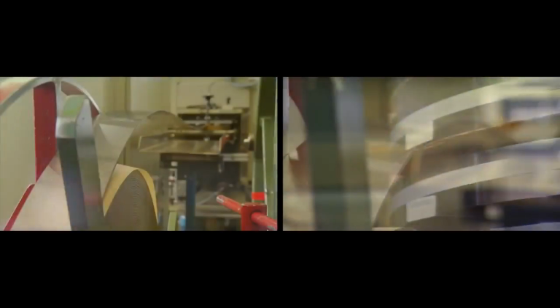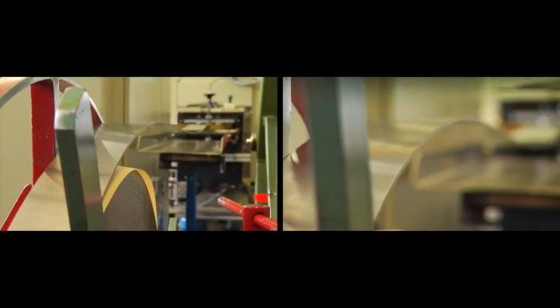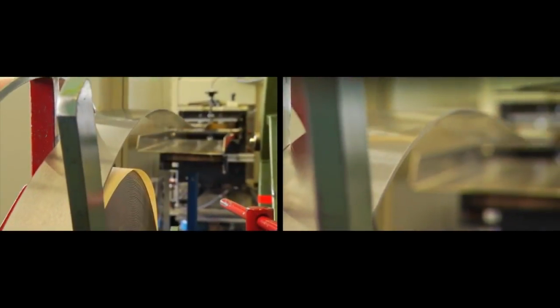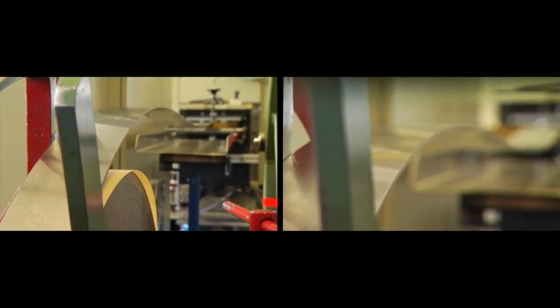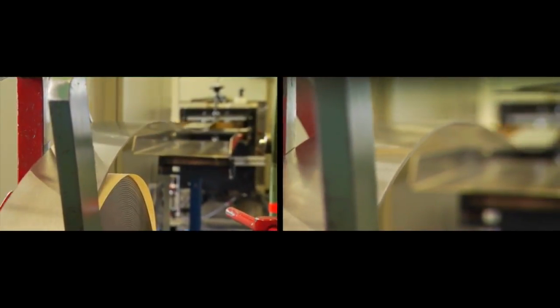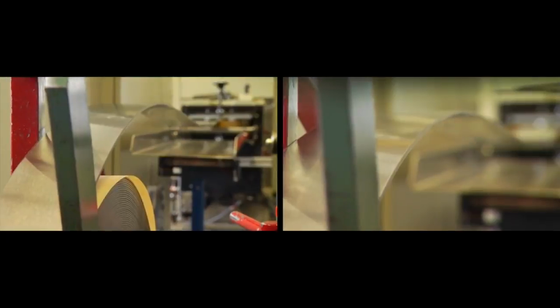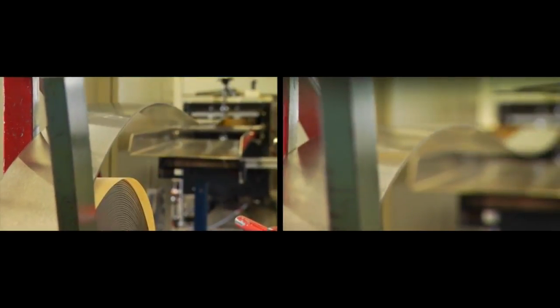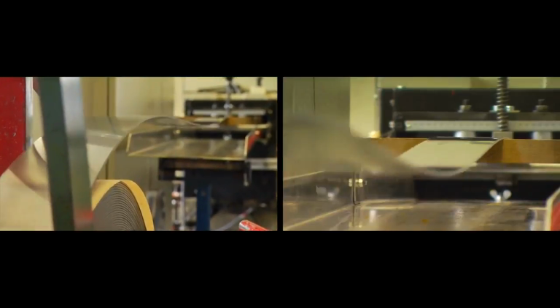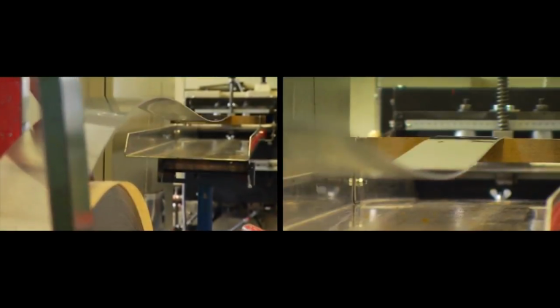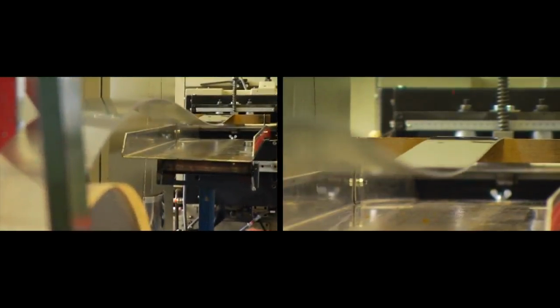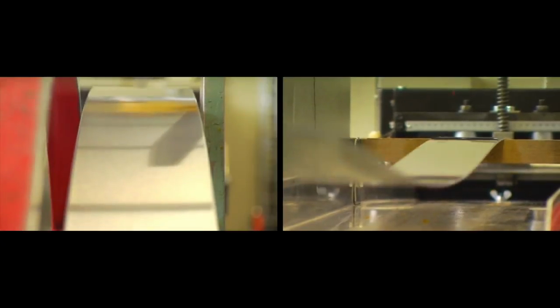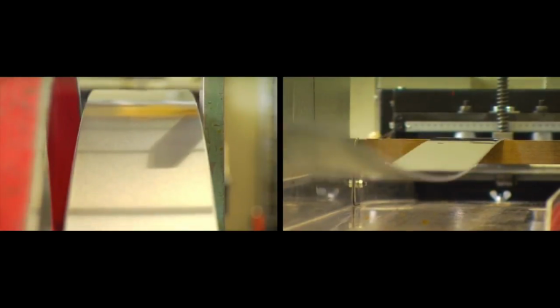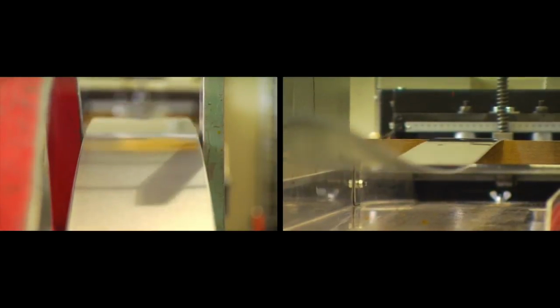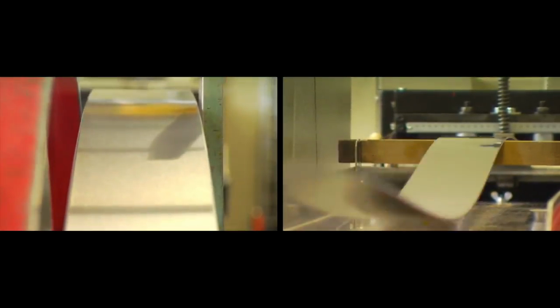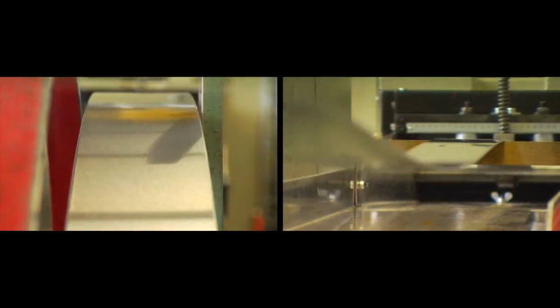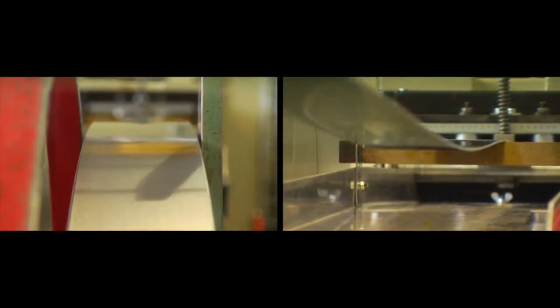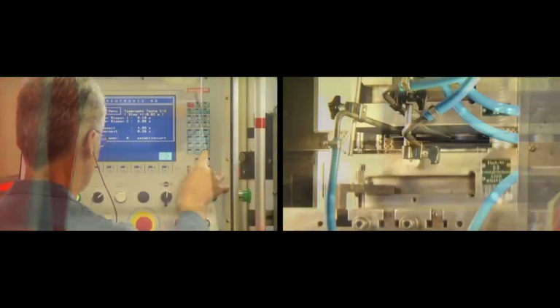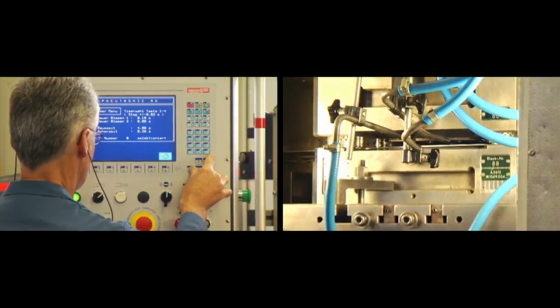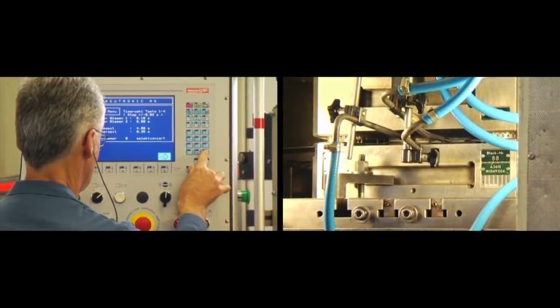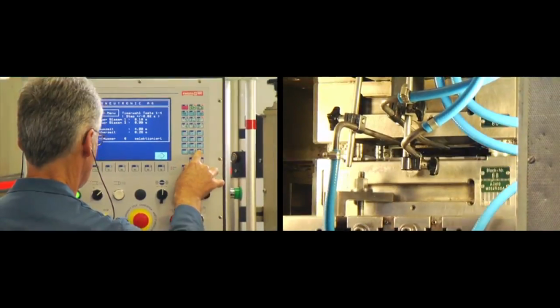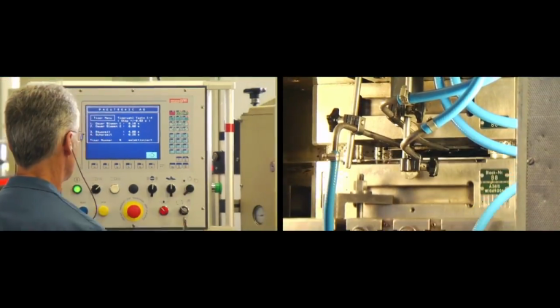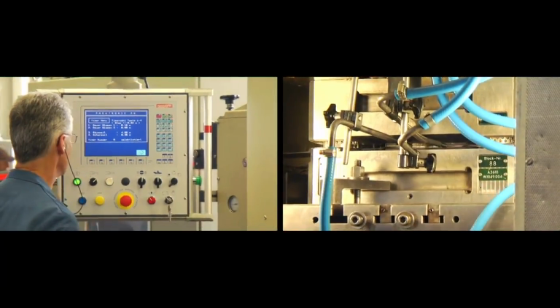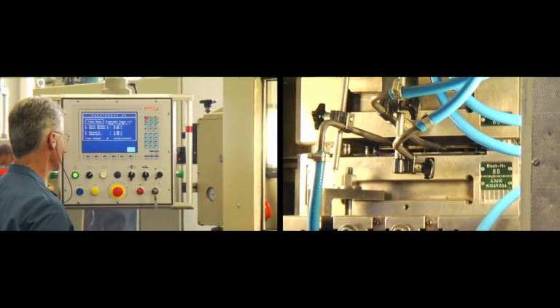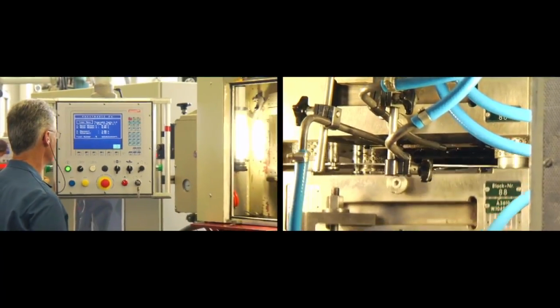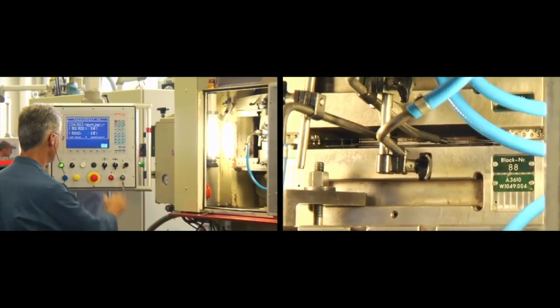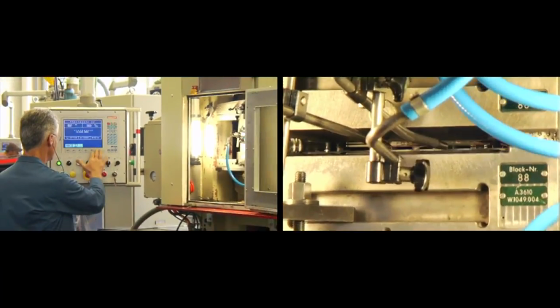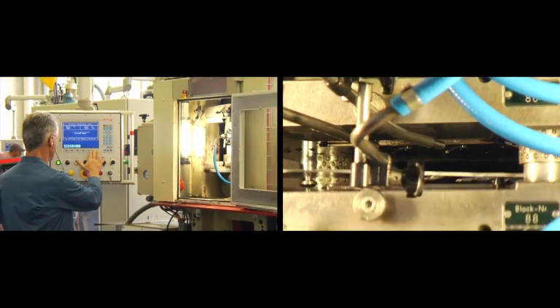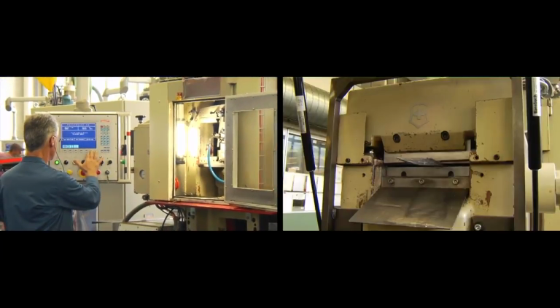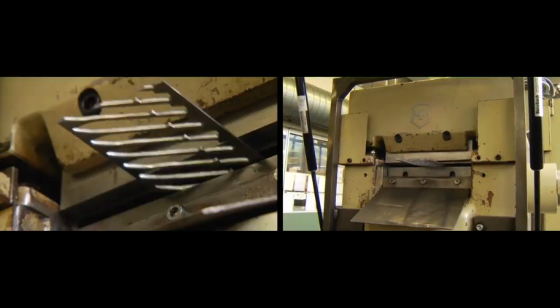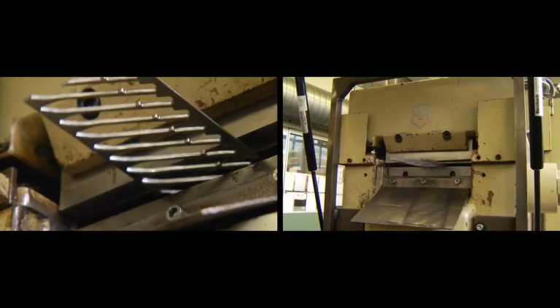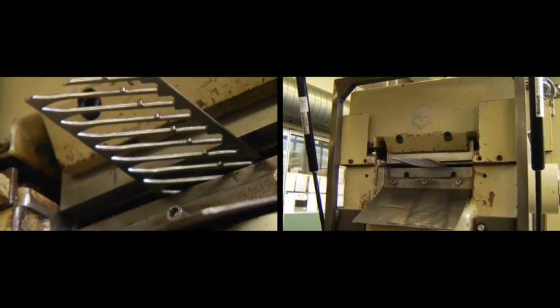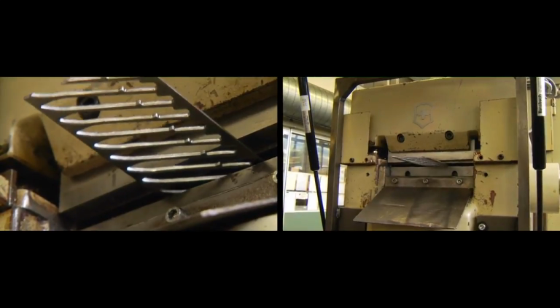The knife blades are stamped from a steel strip just 3 mm thick, with 40 tons of stamping pressure and 16,000 blades per roll. 20 hydraulic presses produce each individual part for the pocket knives.